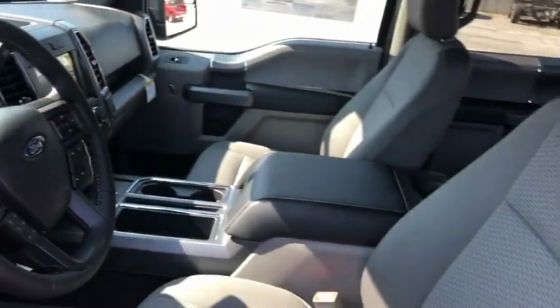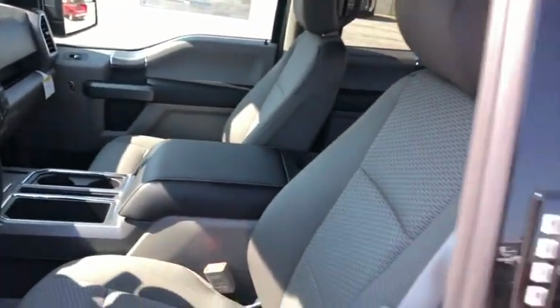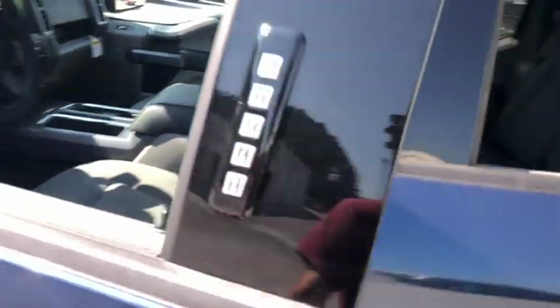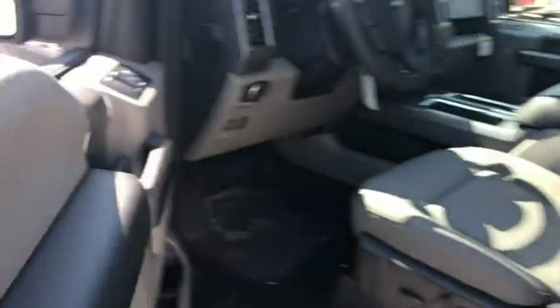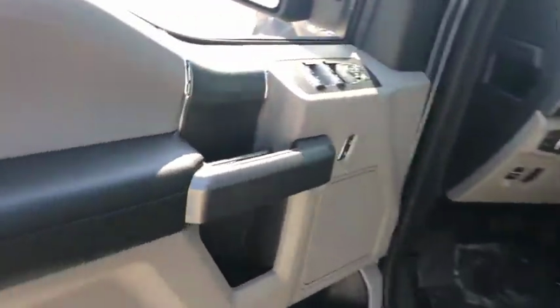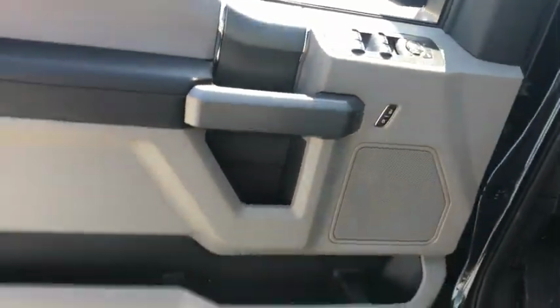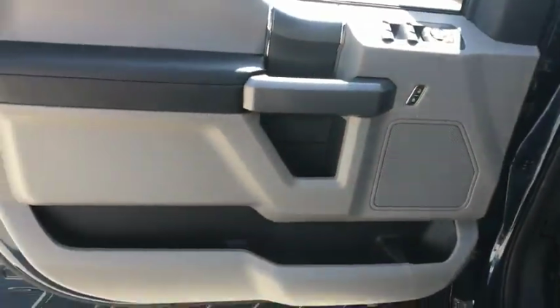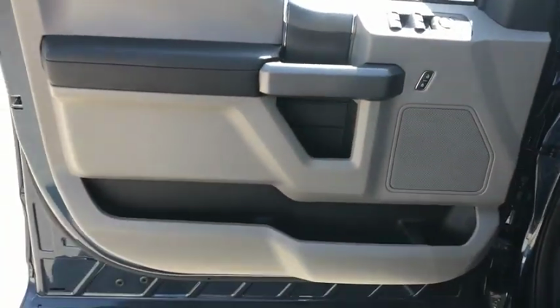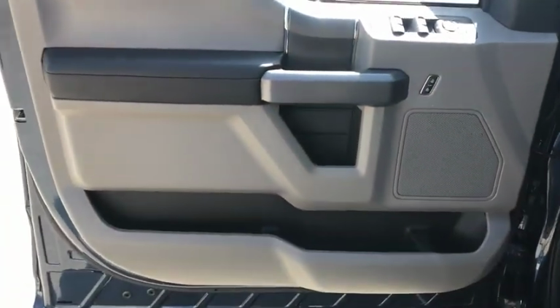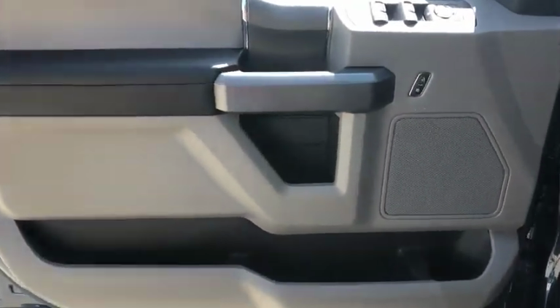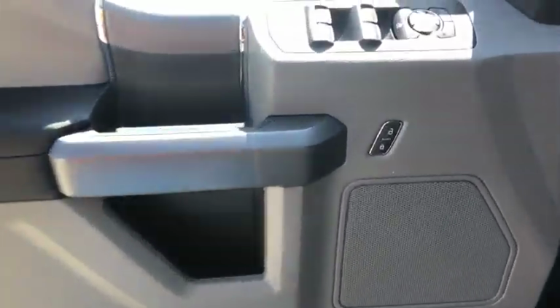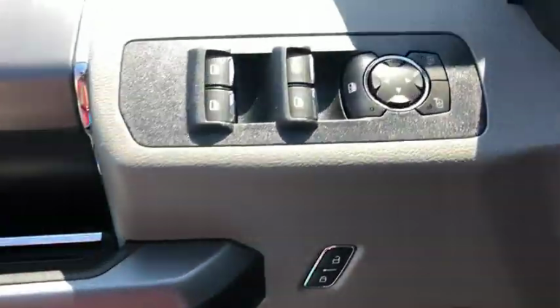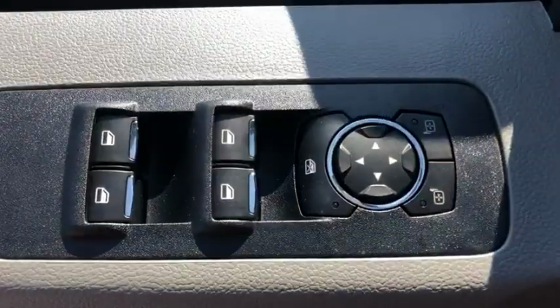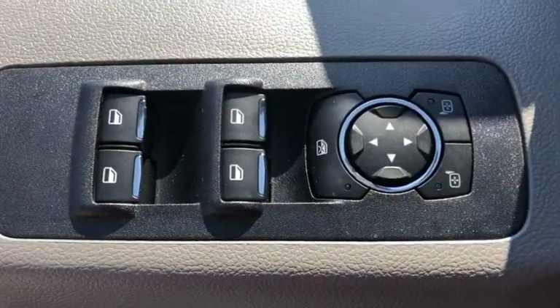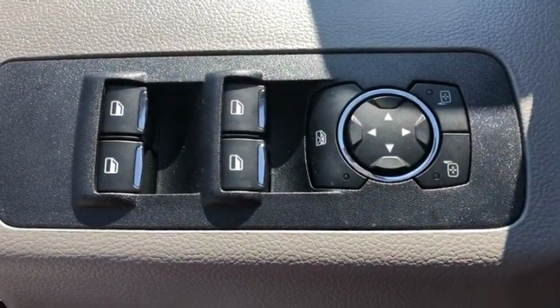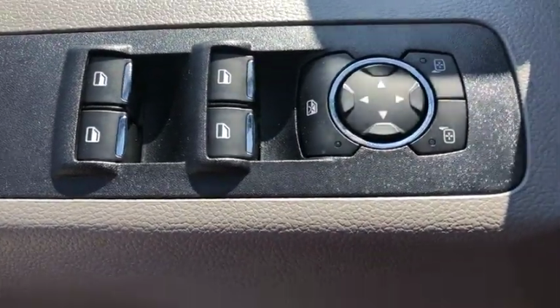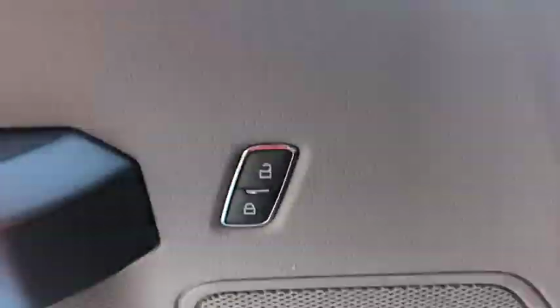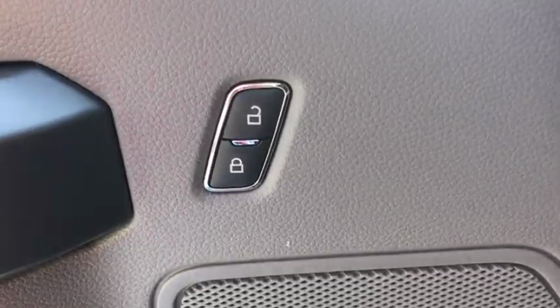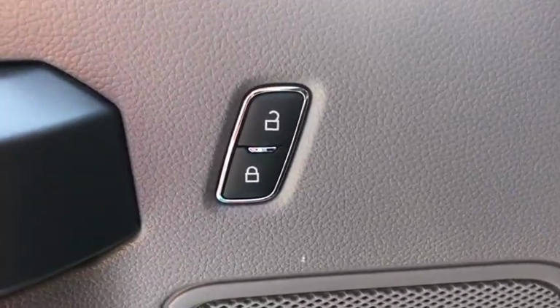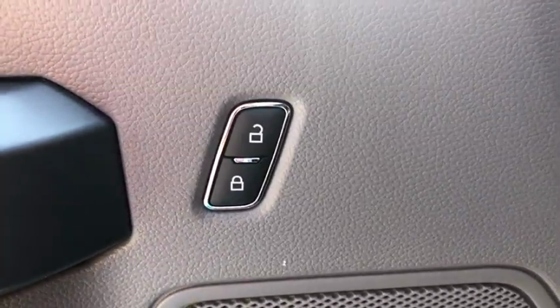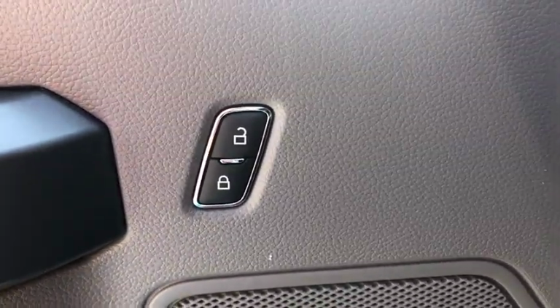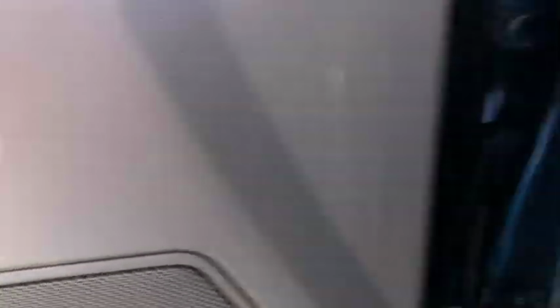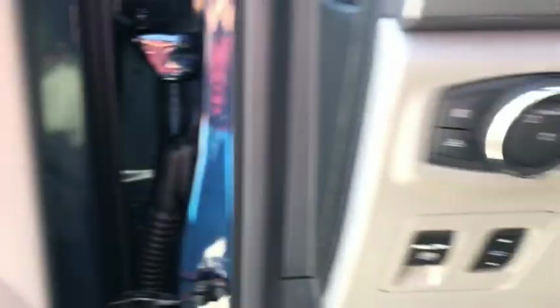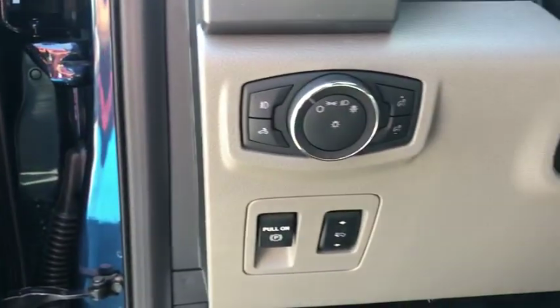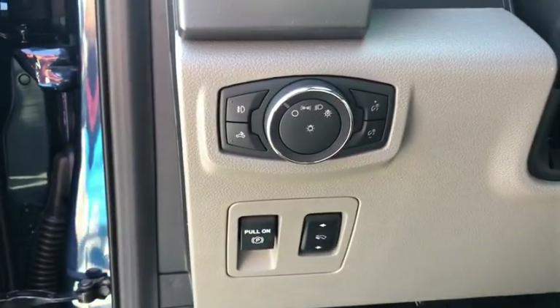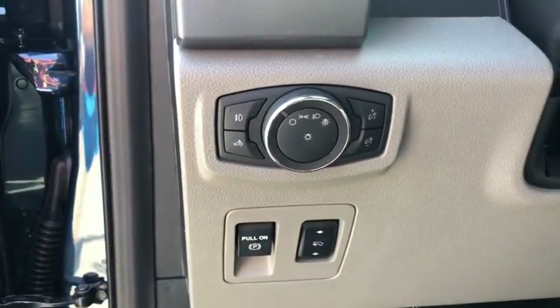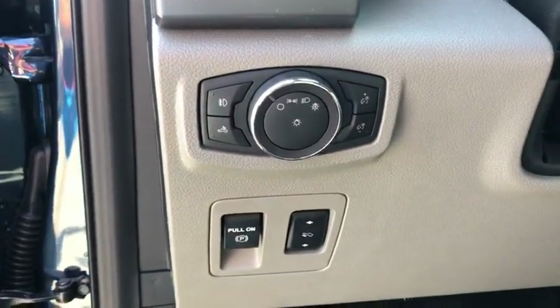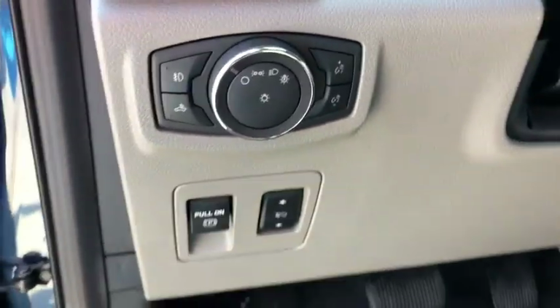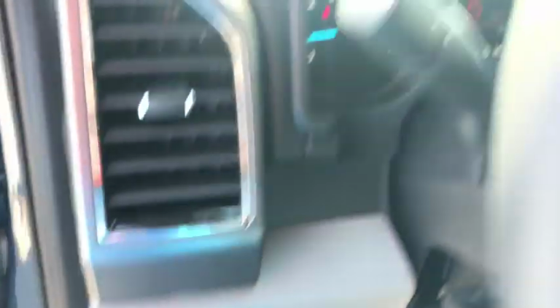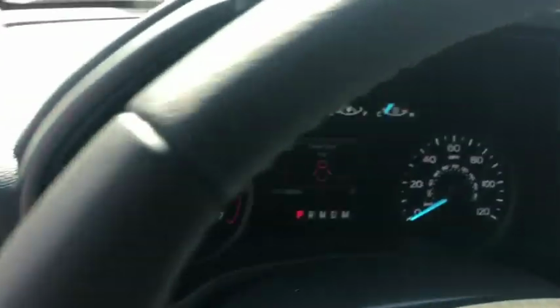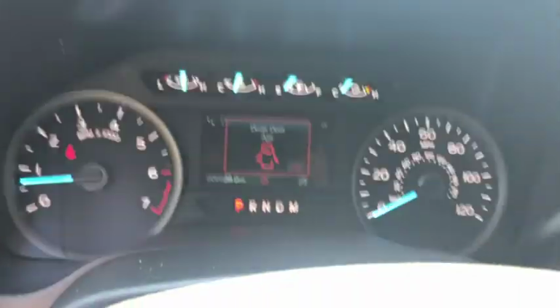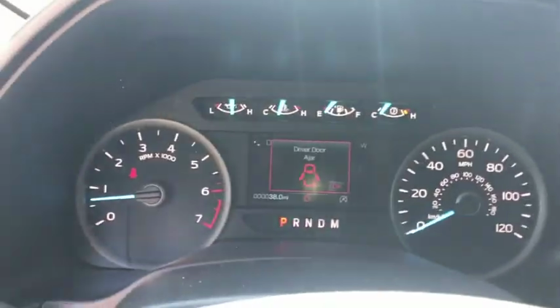Fog lights, power windows, security system, electronic stability control, rear window defroster, compass, tachometer, brake assist, remote keyless entry, panic alarm, tilt steering wheel, driver vanity mirror.